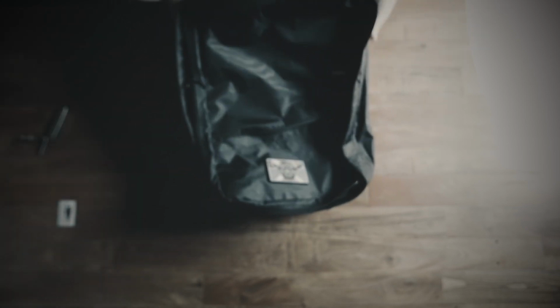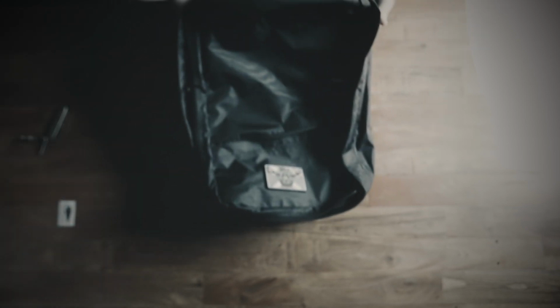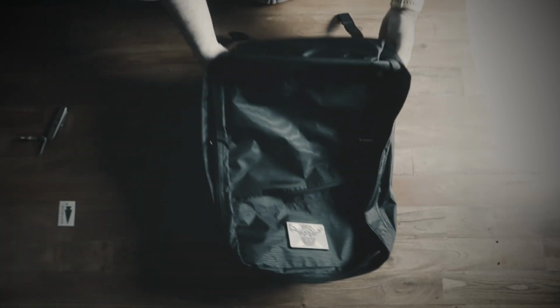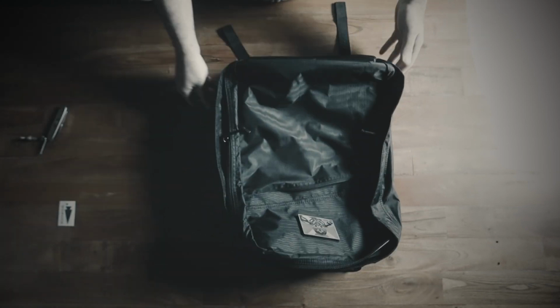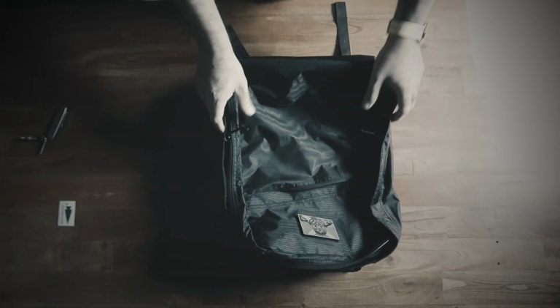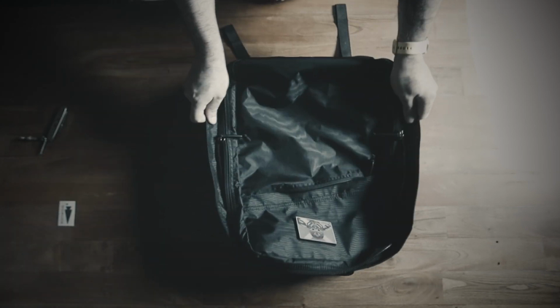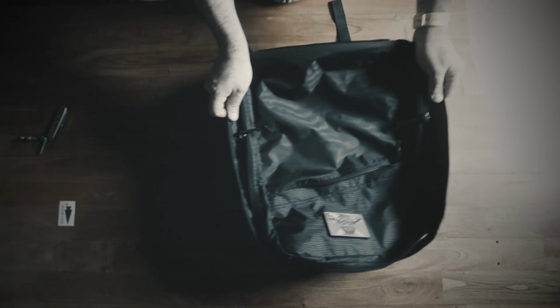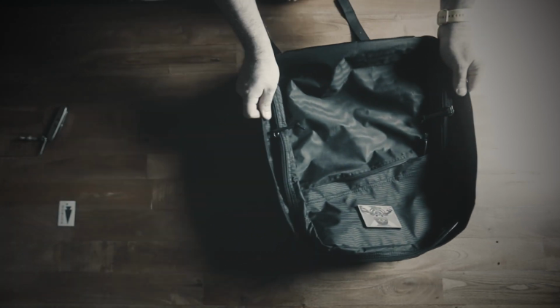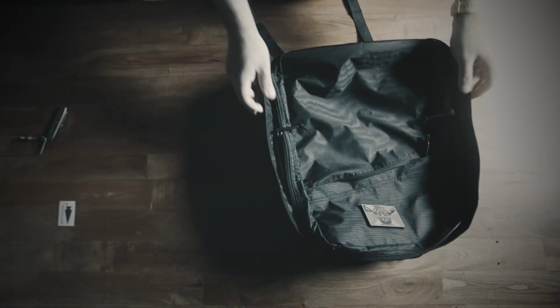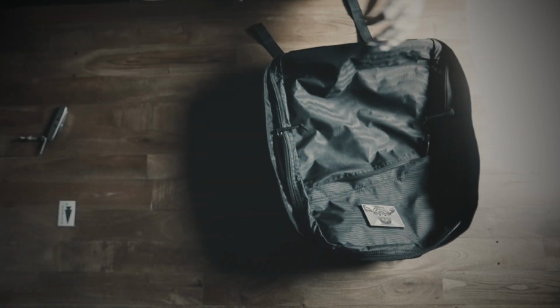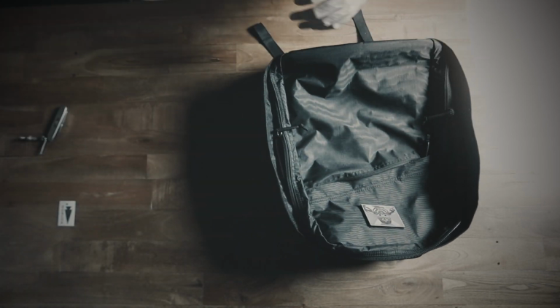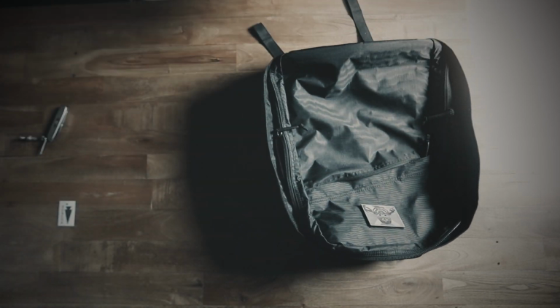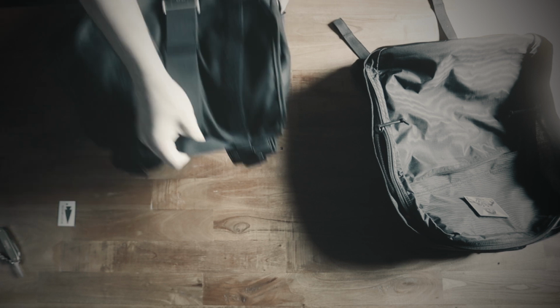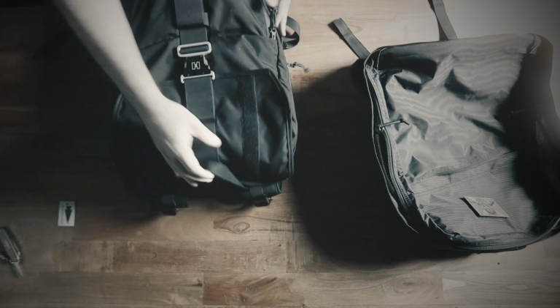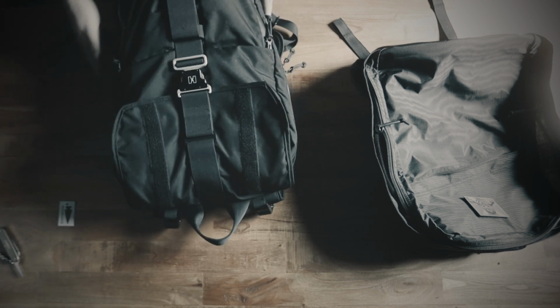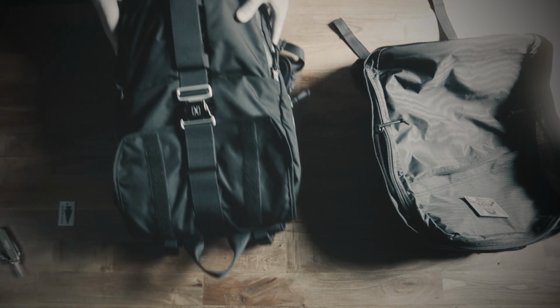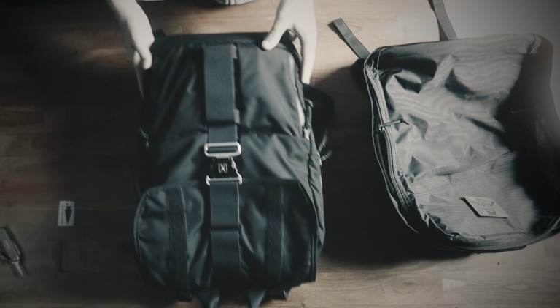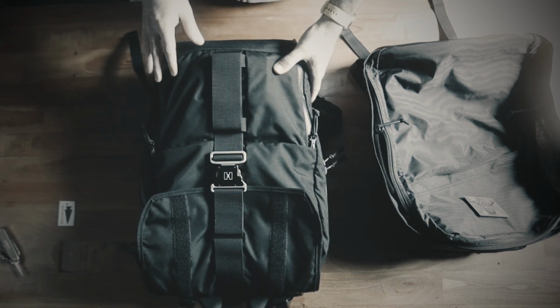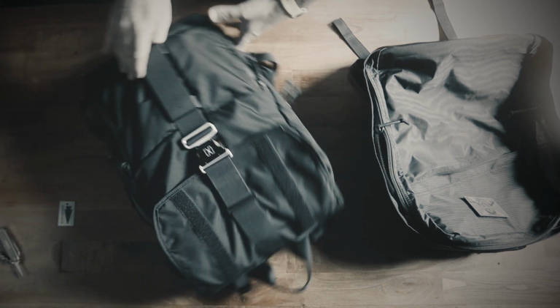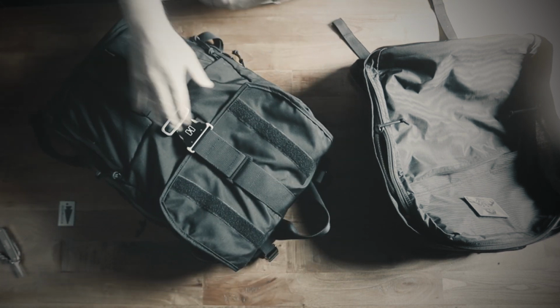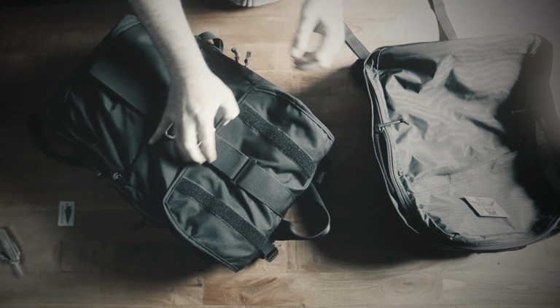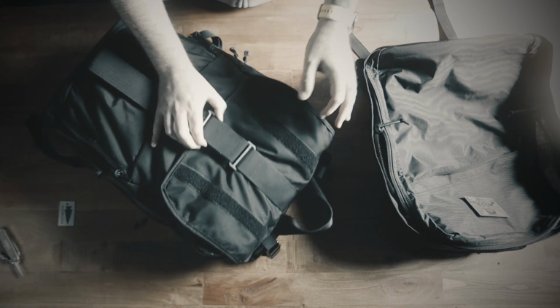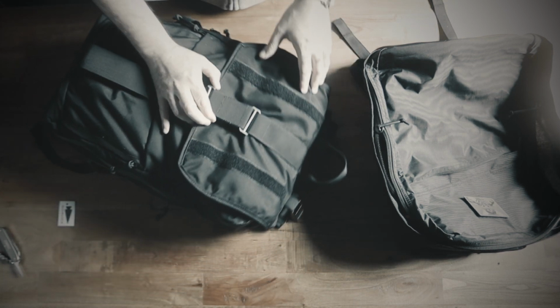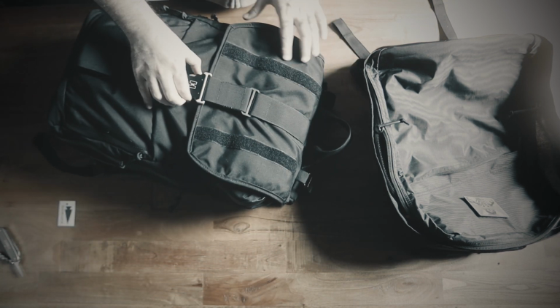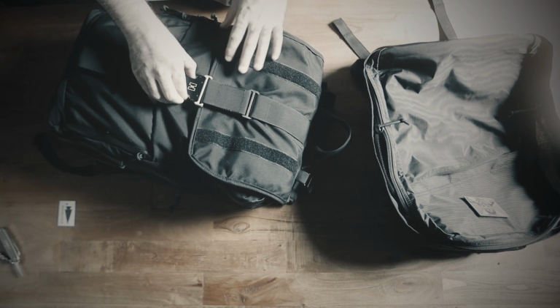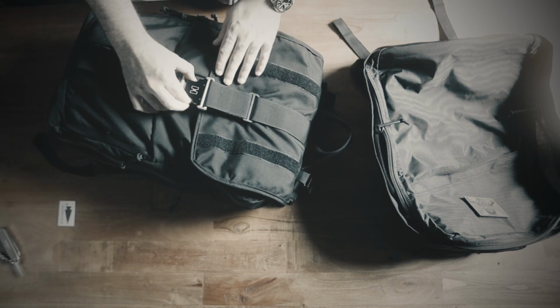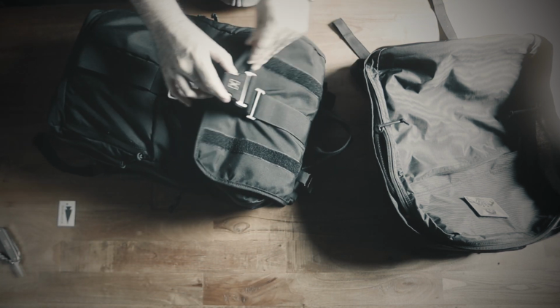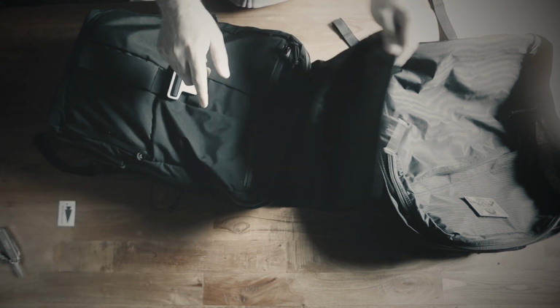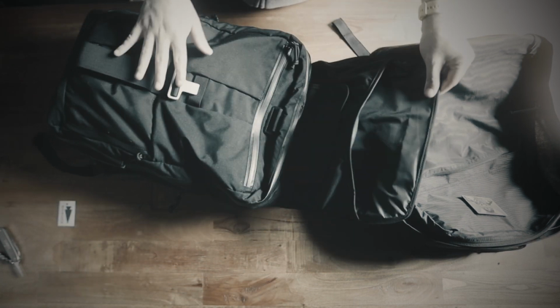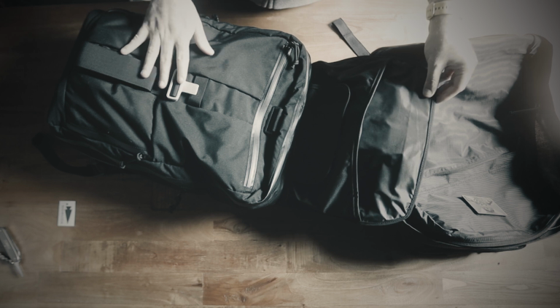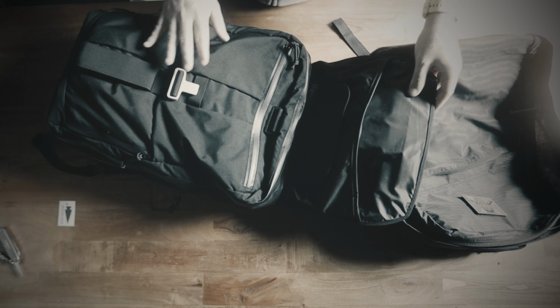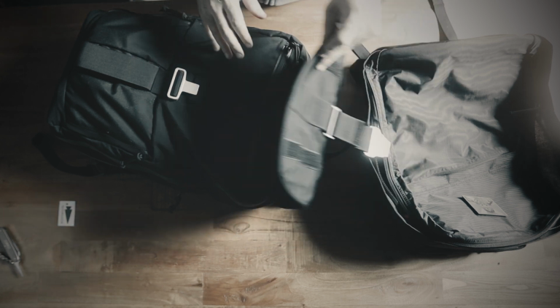I'm going to quickly pack the bag and then that'll be it for this video — I have a bunch of stuff to do, including baby duties. Lately I've been carrying this bag, the Huru, and I'm working on a review of it.